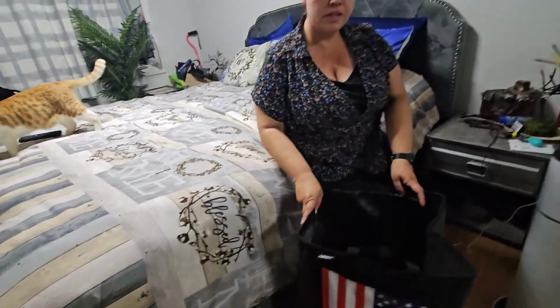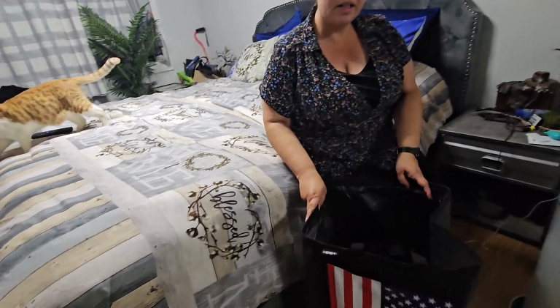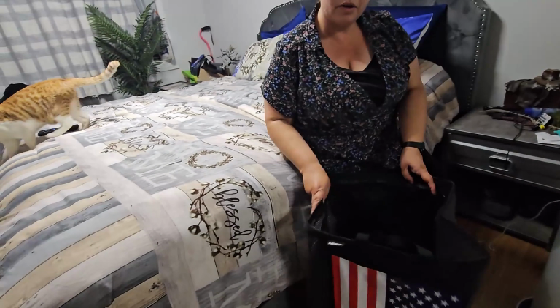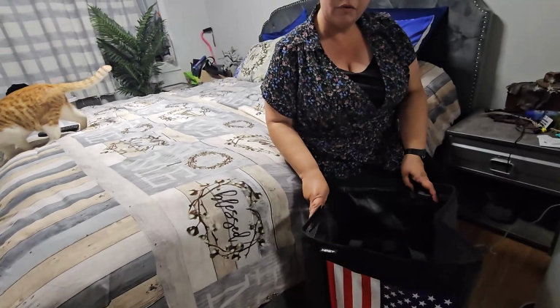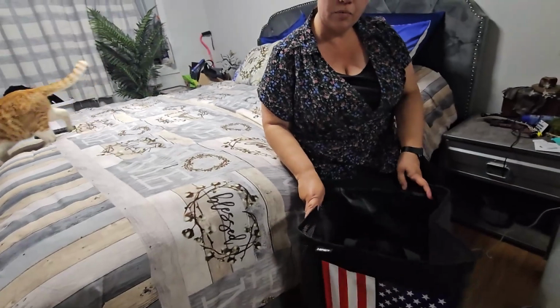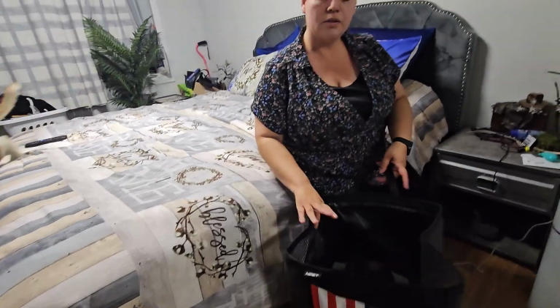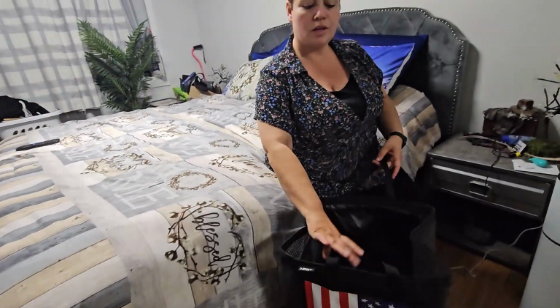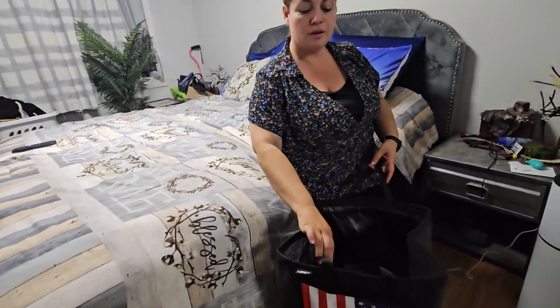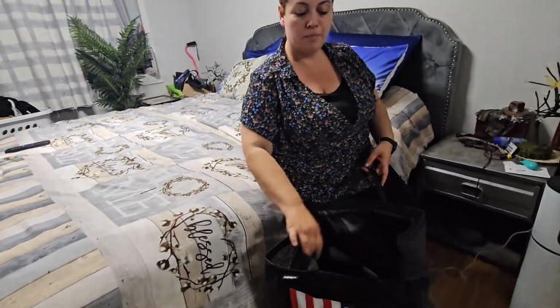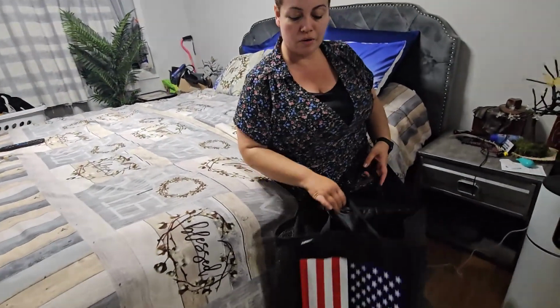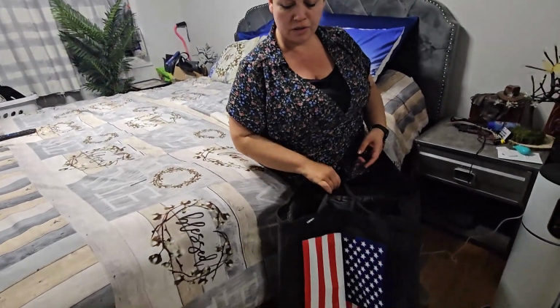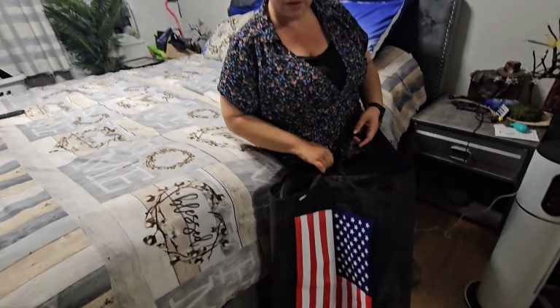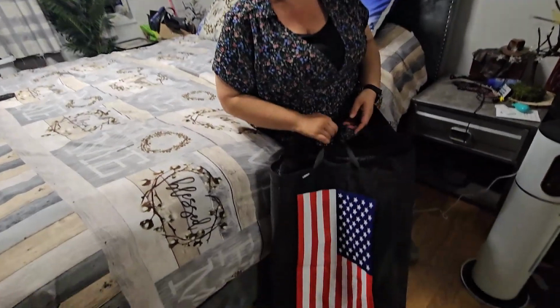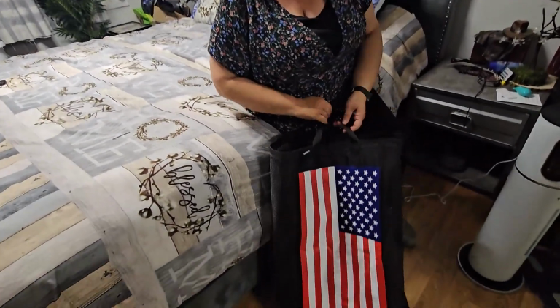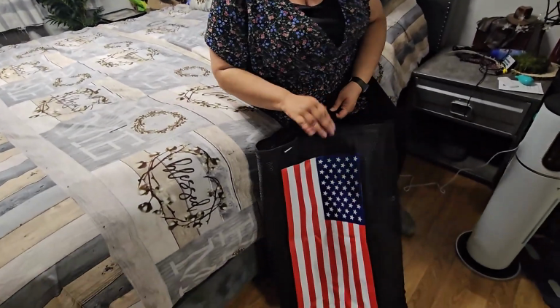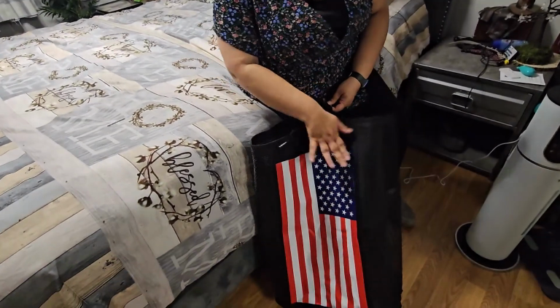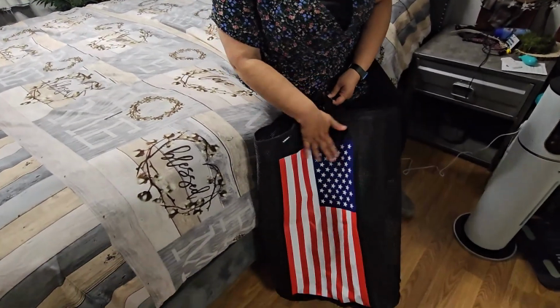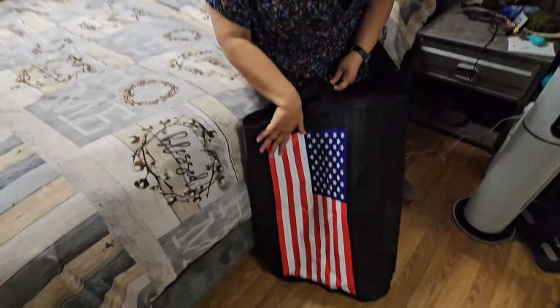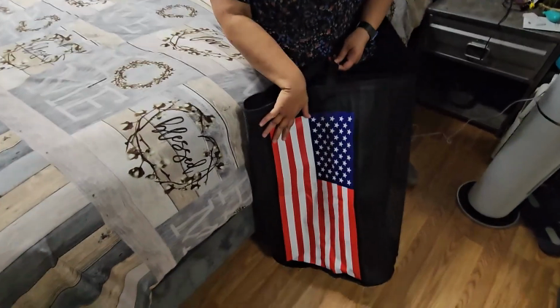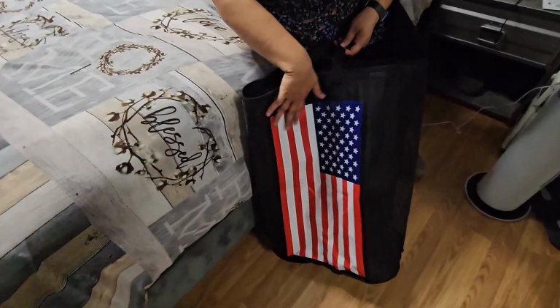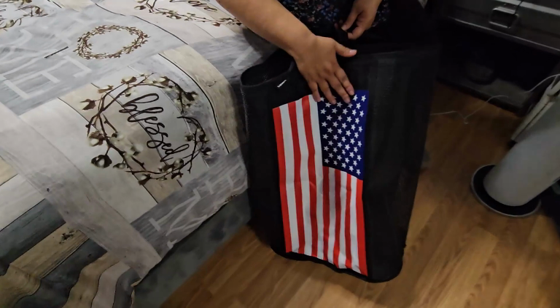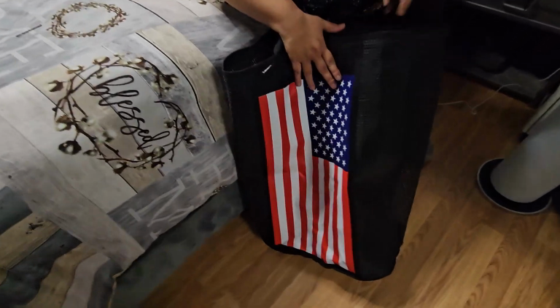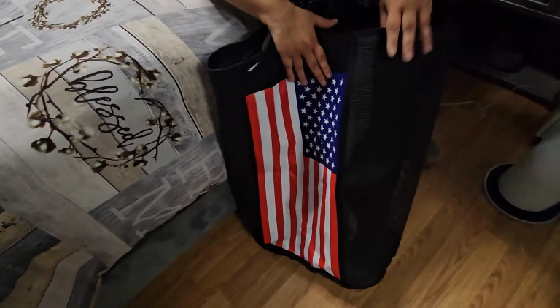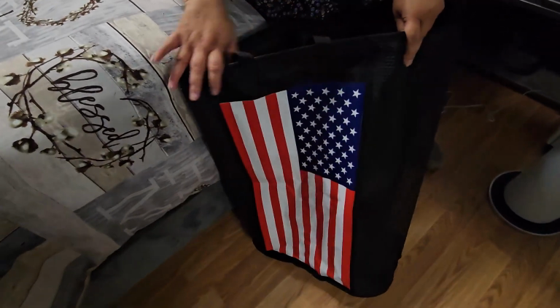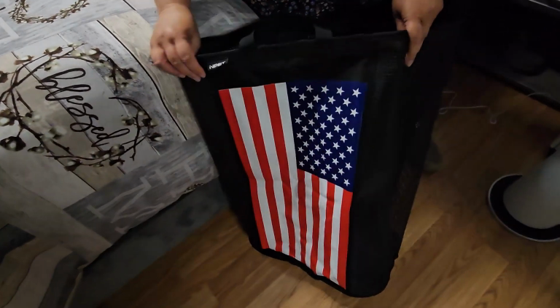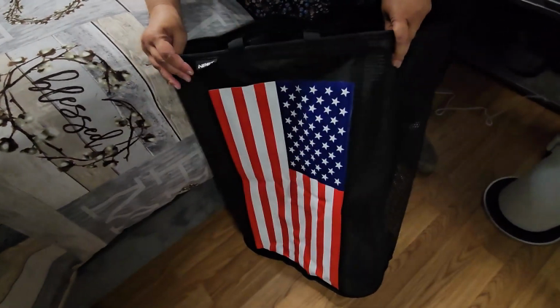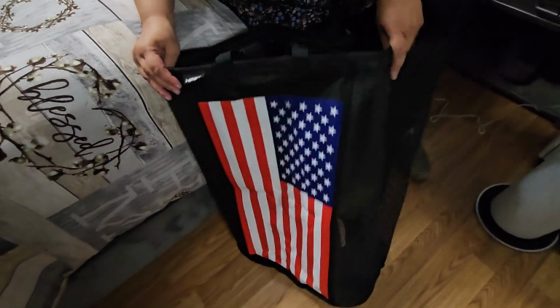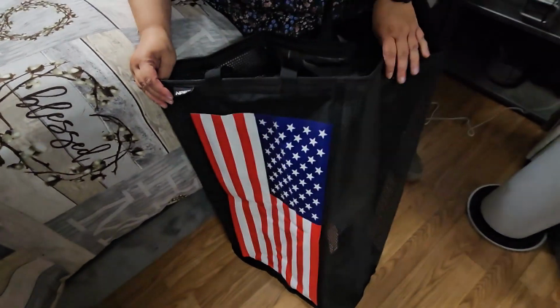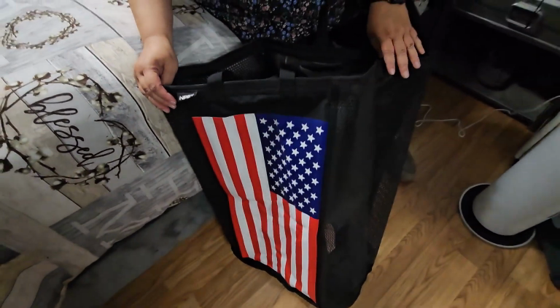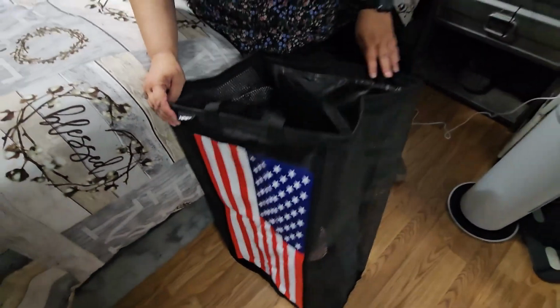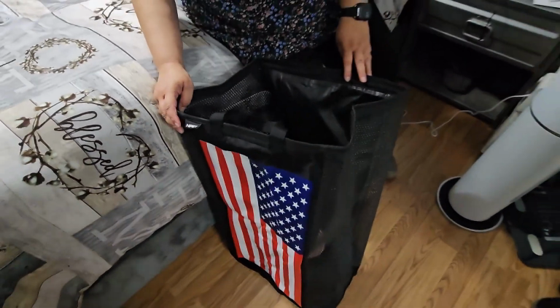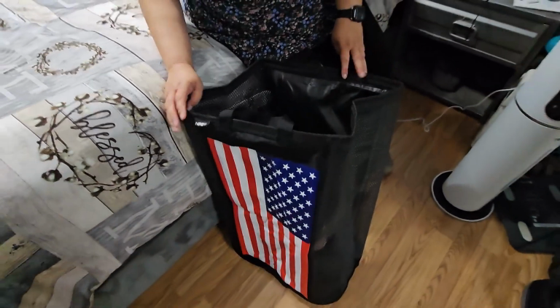It's very durable and stands very firm so that you can keep all your stuff in there. This is very patriotic in black and comes in different colors.